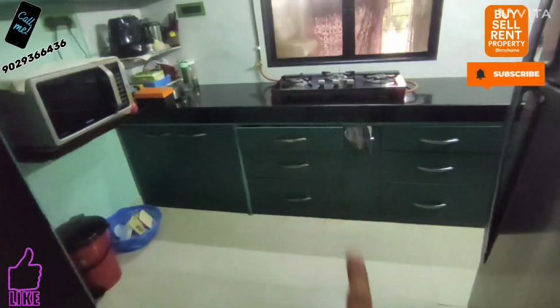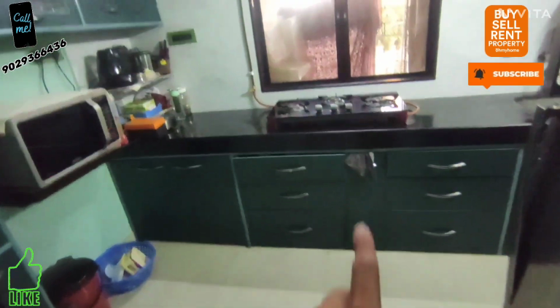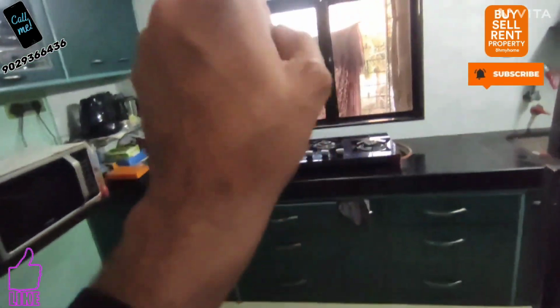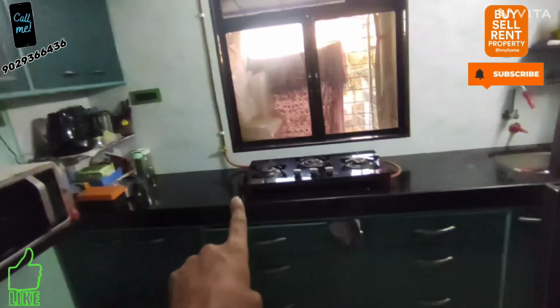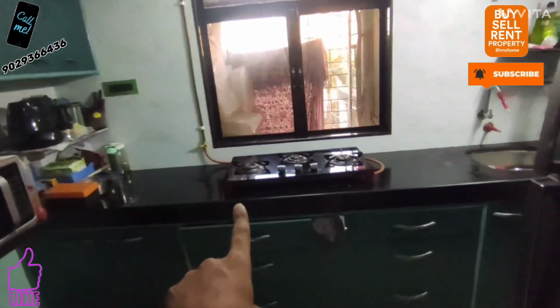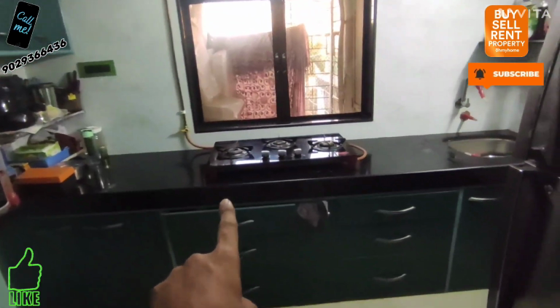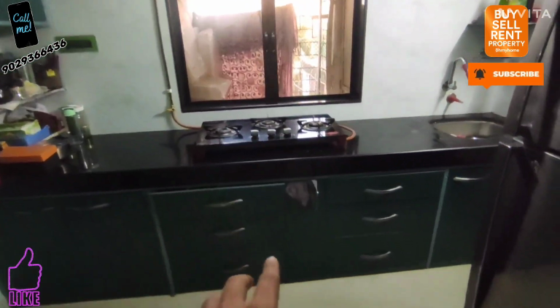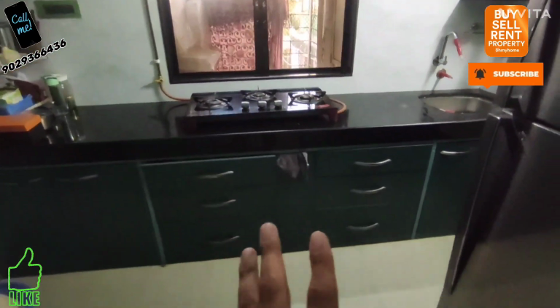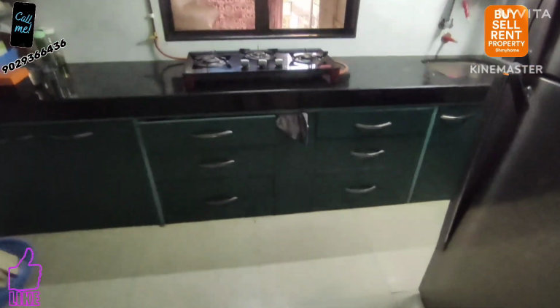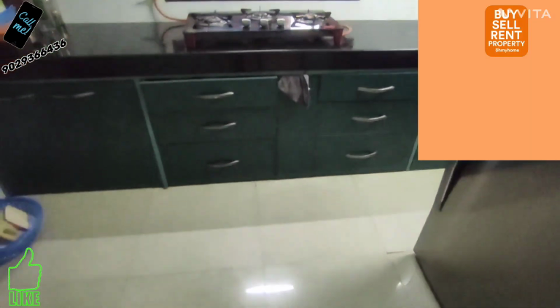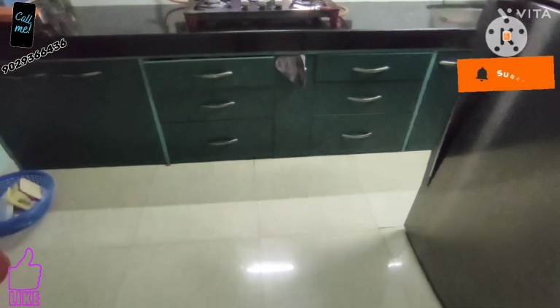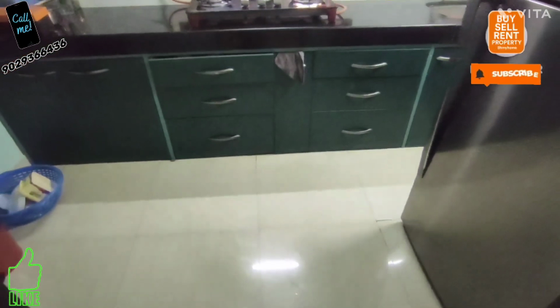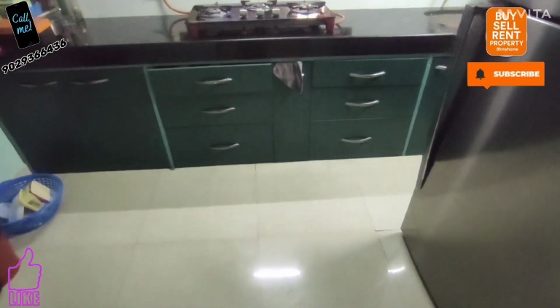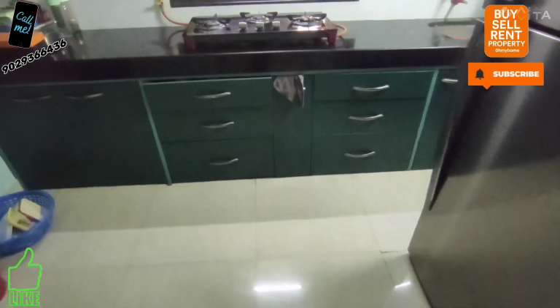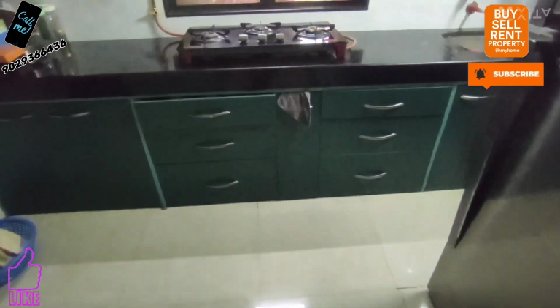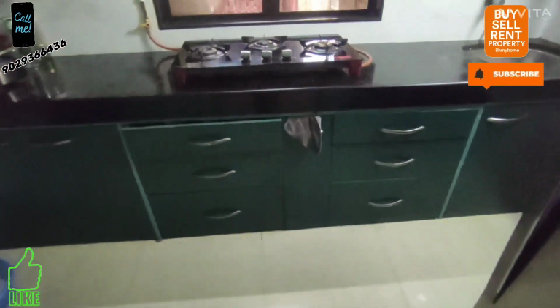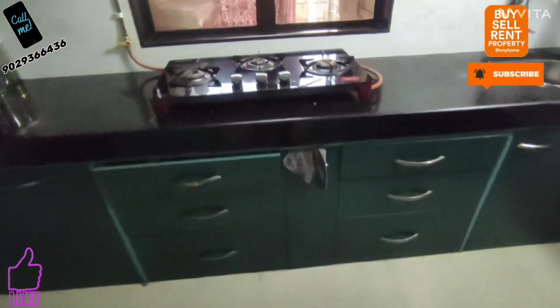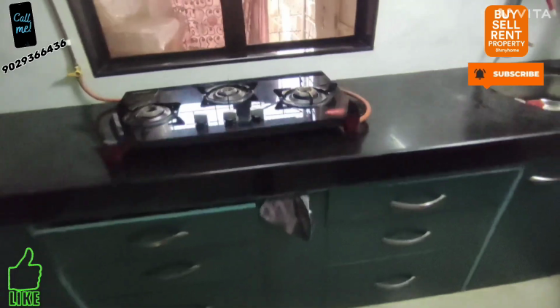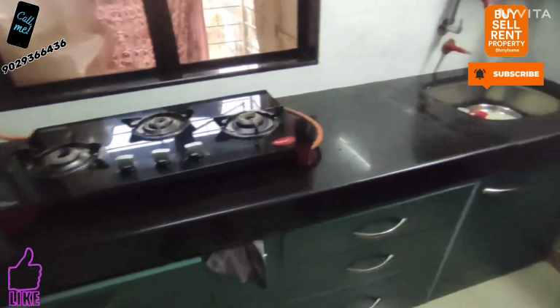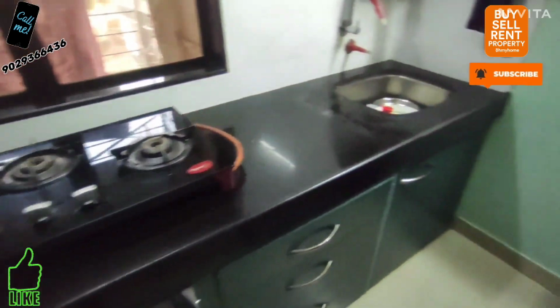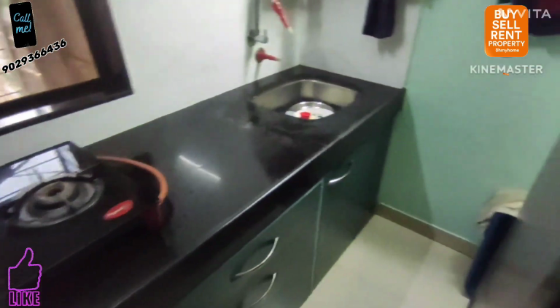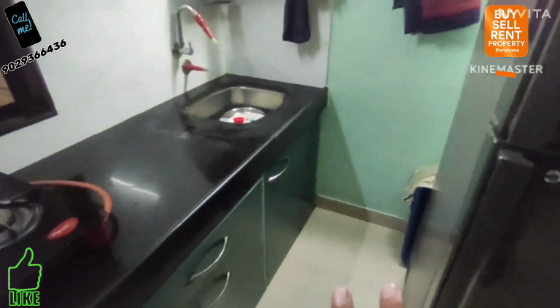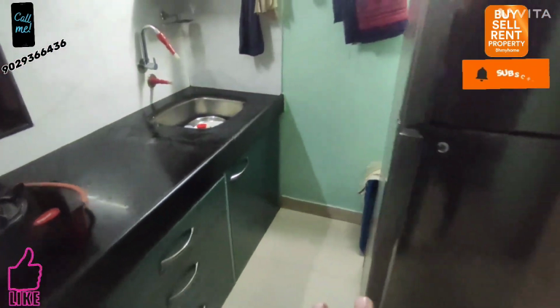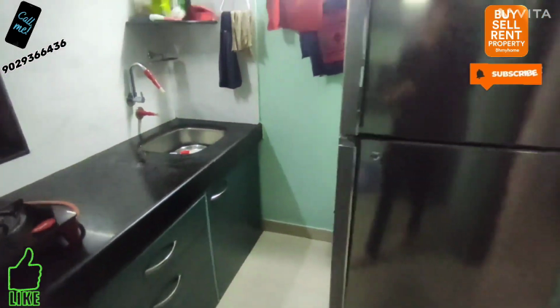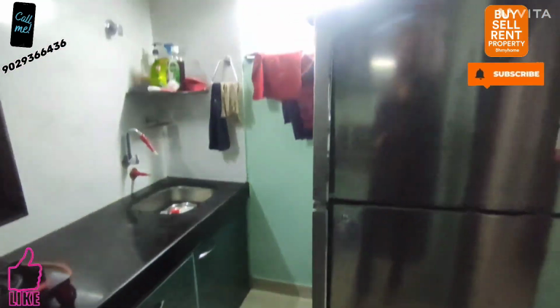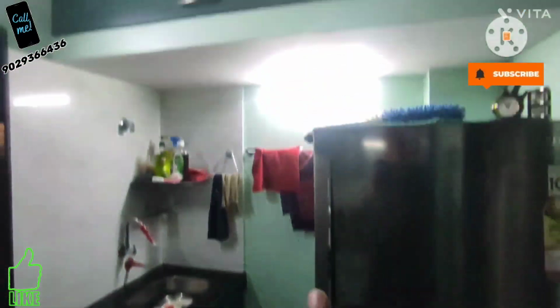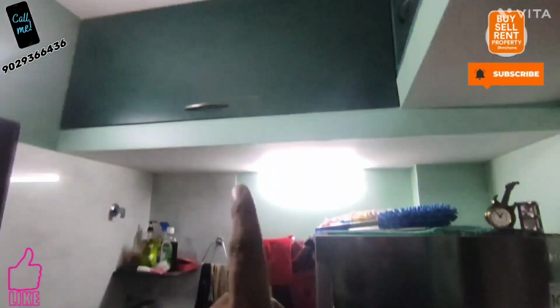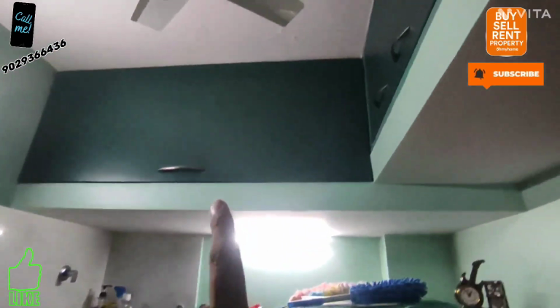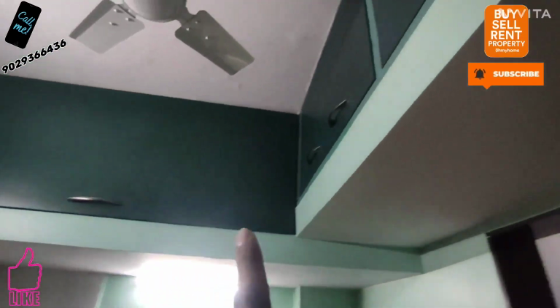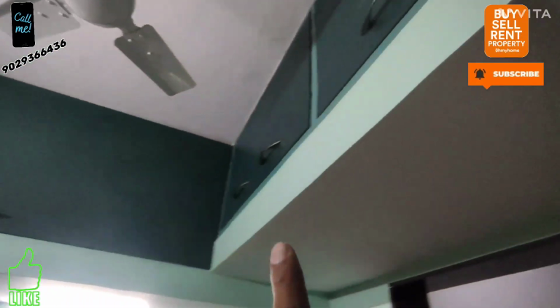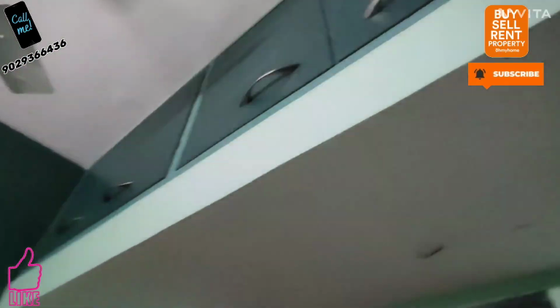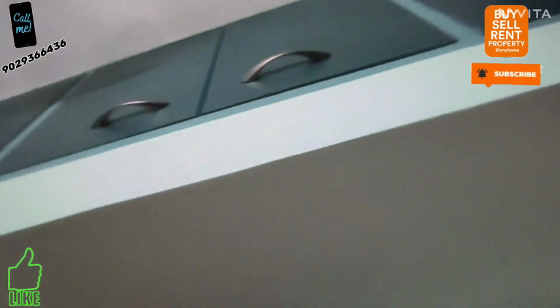The fully modular kitchen has a gas pipeline given here, as you can see. The gas pipeline is here — it is quite a good-sized kitchen. Storage is provided above as well.